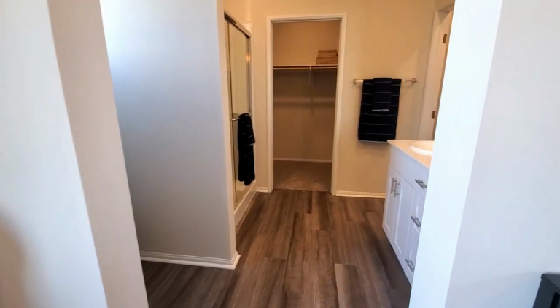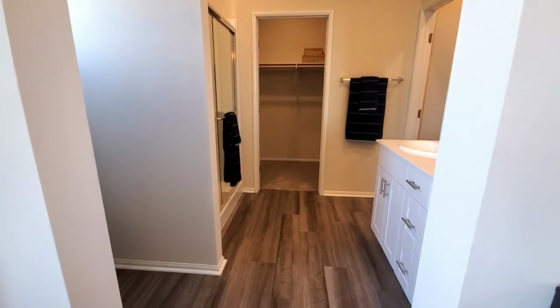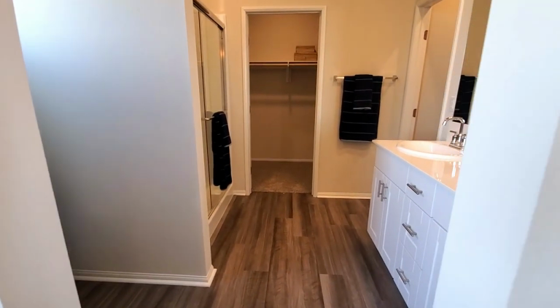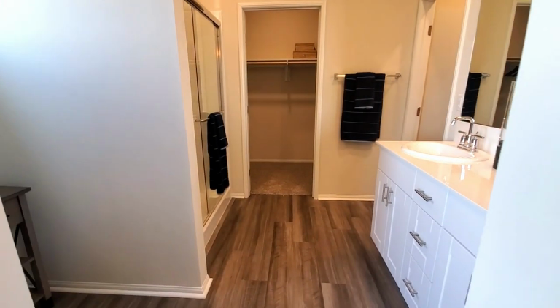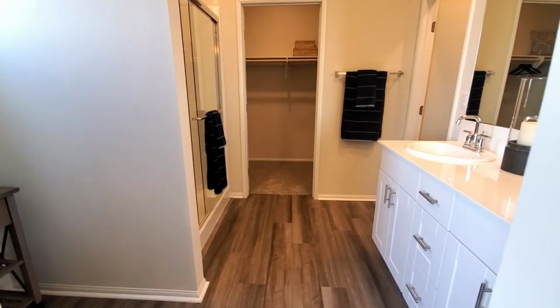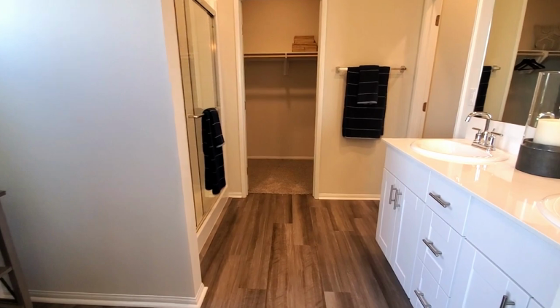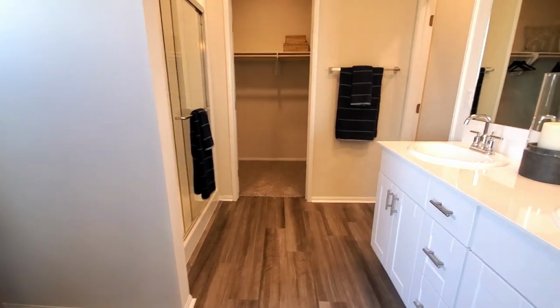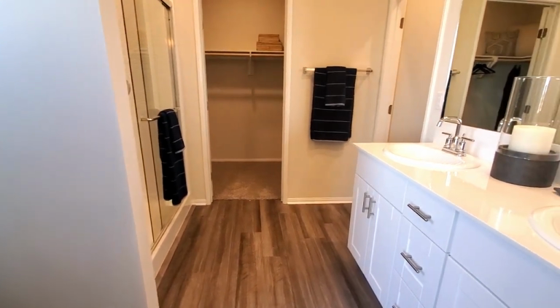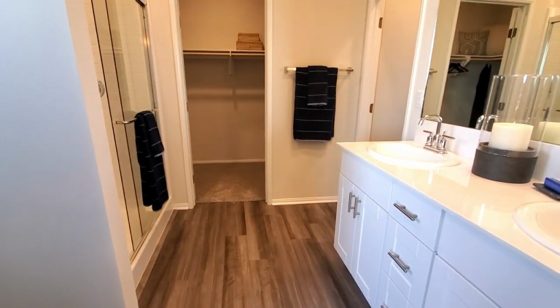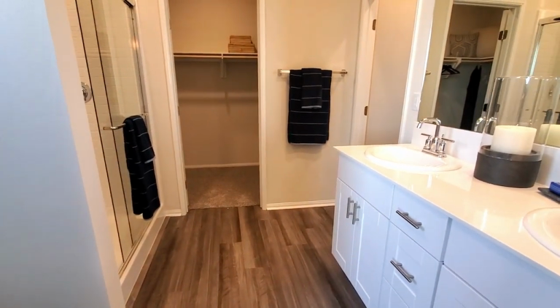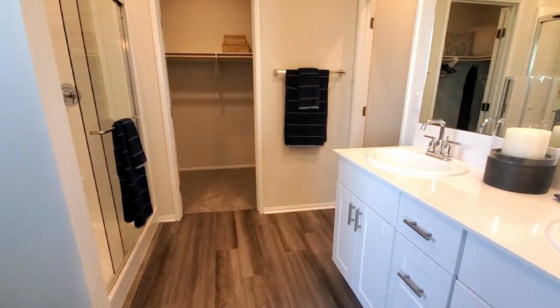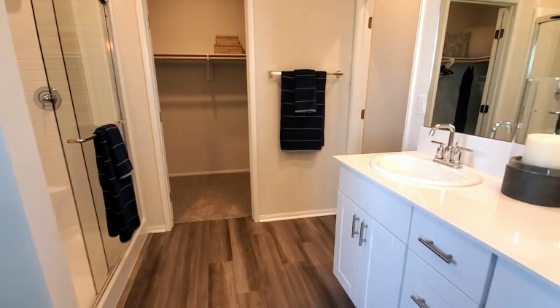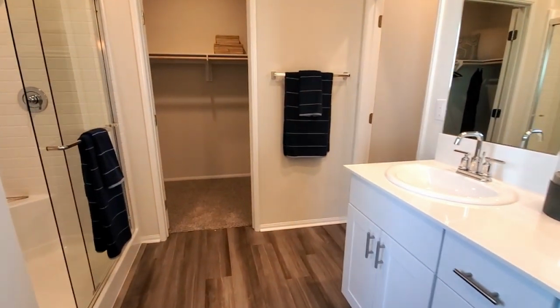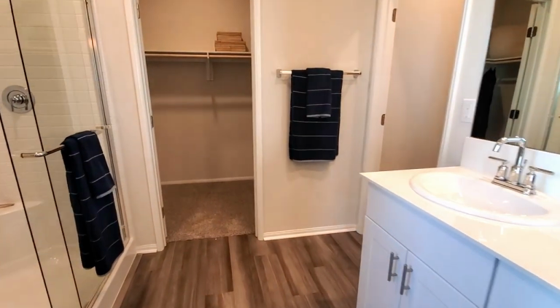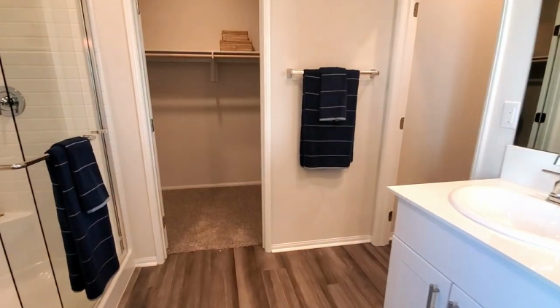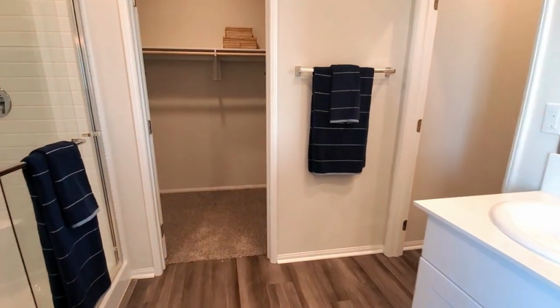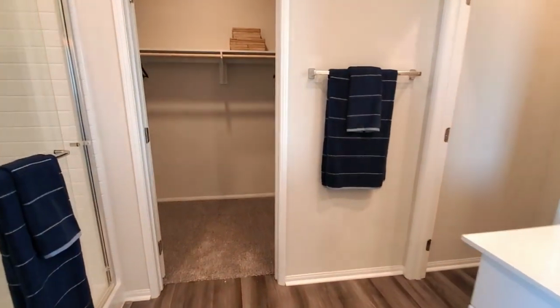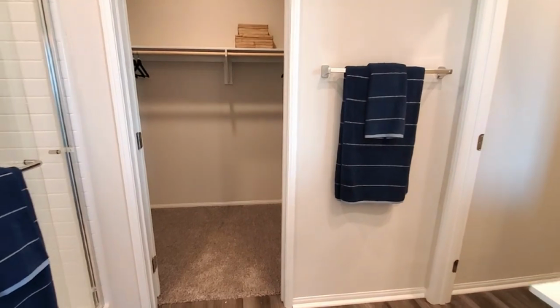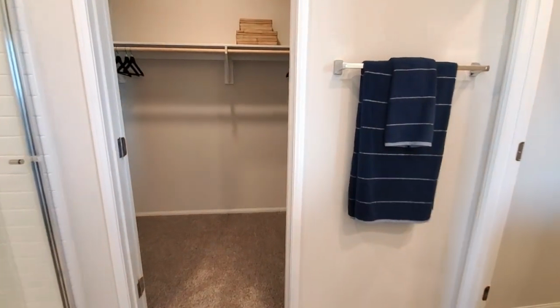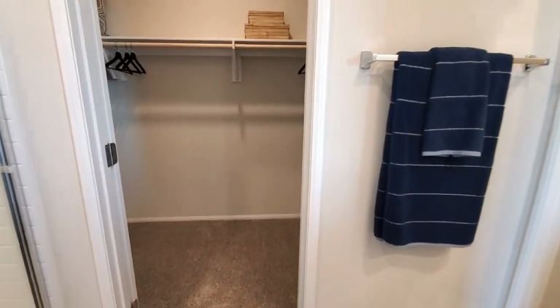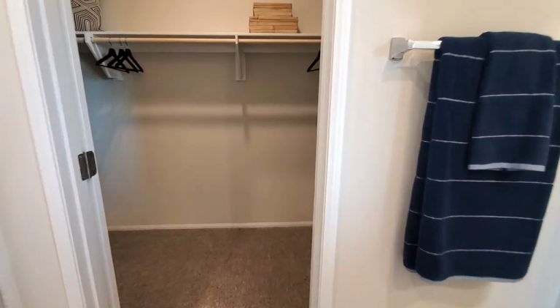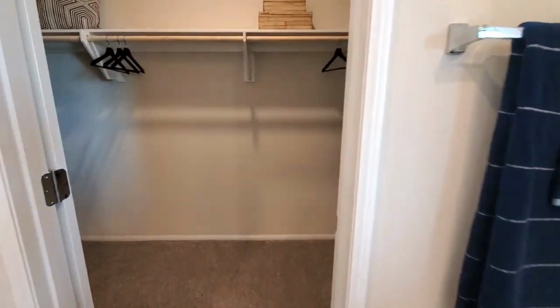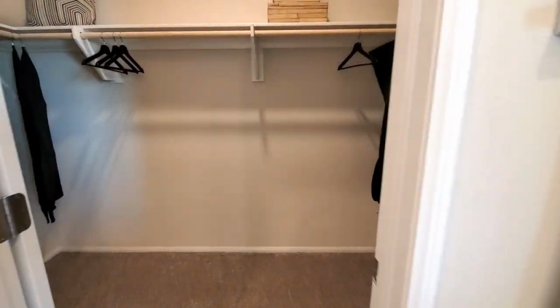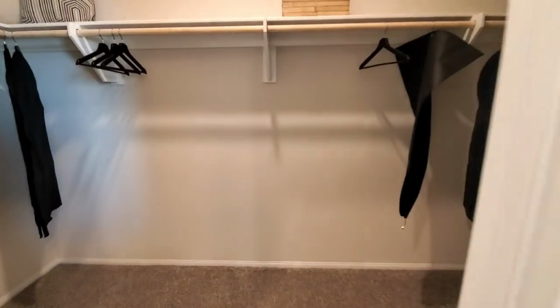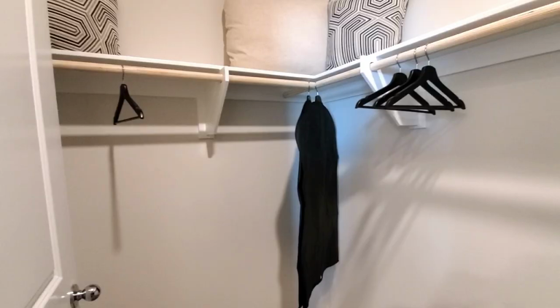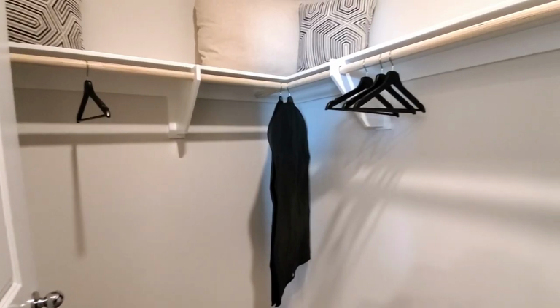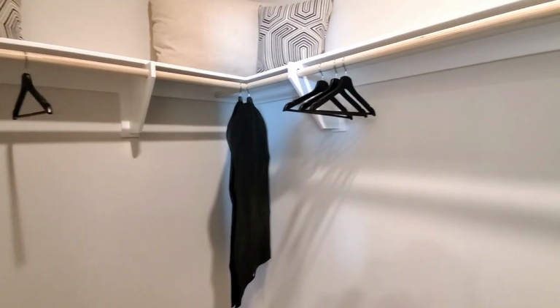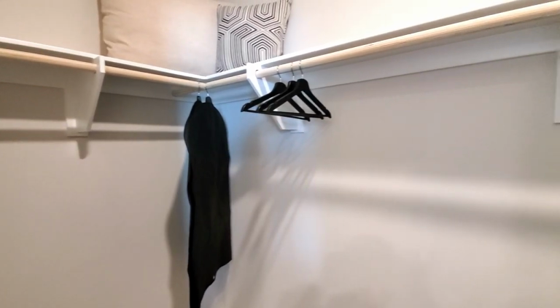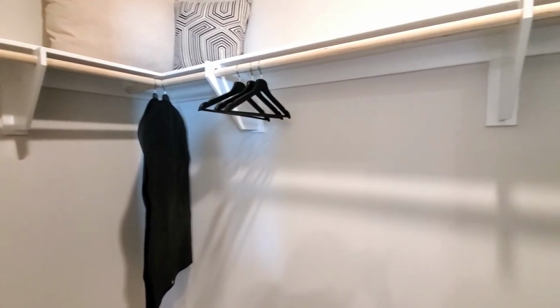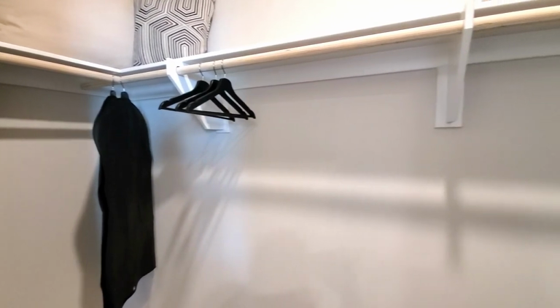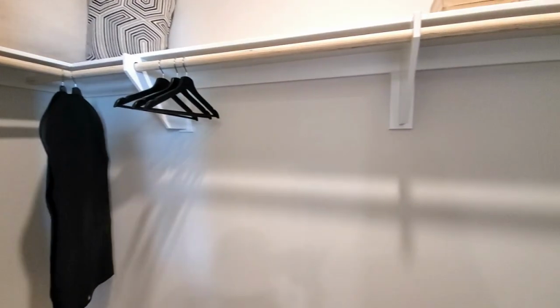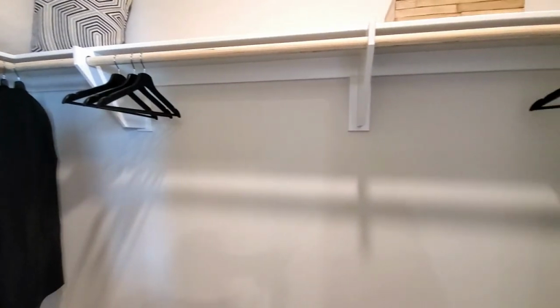The en suite master bathroom is very nice as well. It has dual sinks with chrome faucets, a mirror, and cabinets with concealed hinges. The master walk-in closet has storage shelves and single poles with plenty of room for clothes, shoes, hats, and accessories.